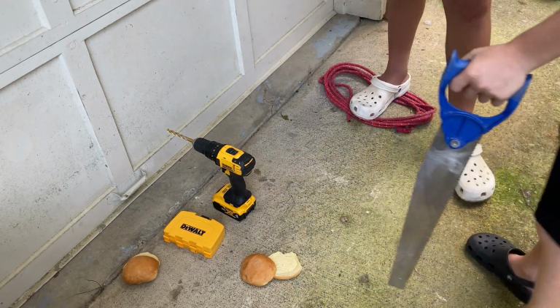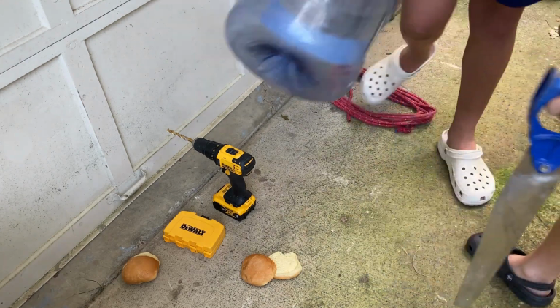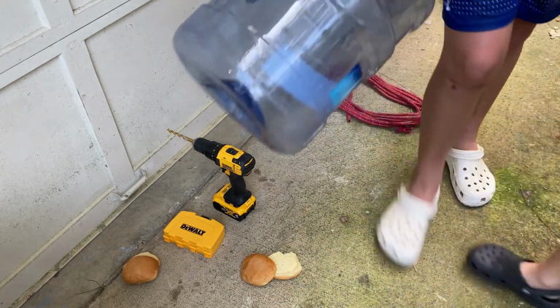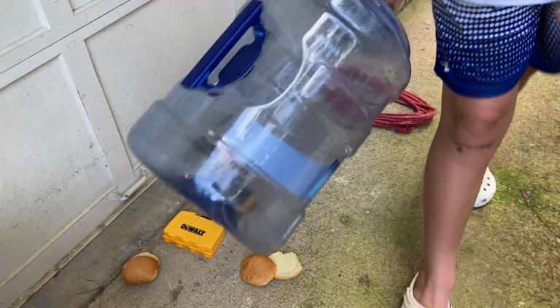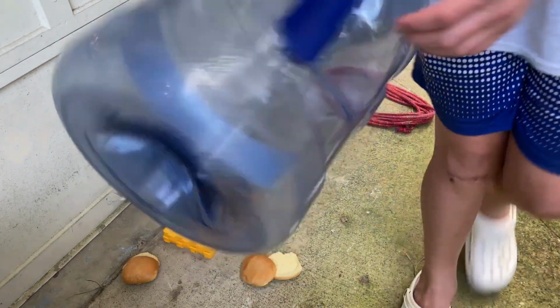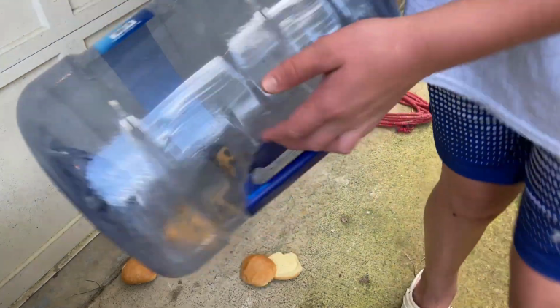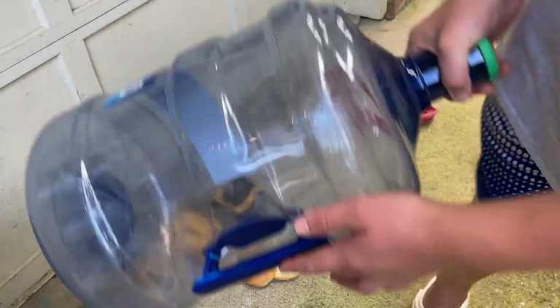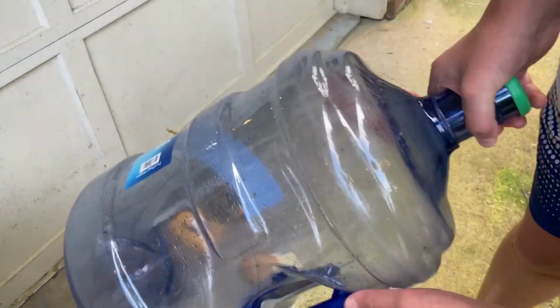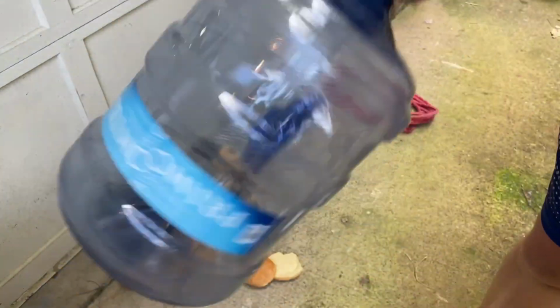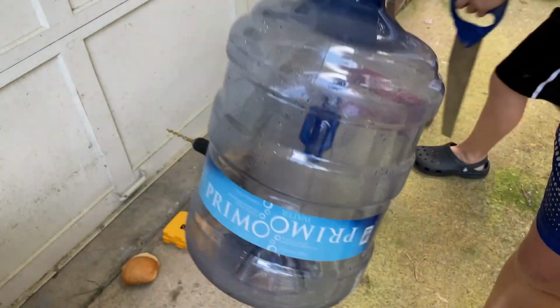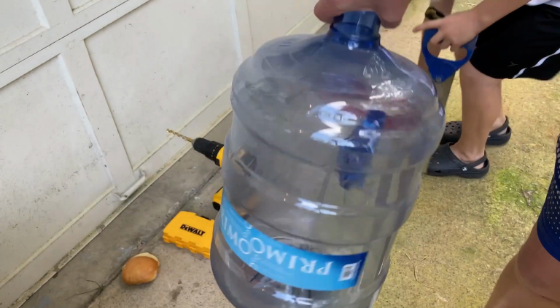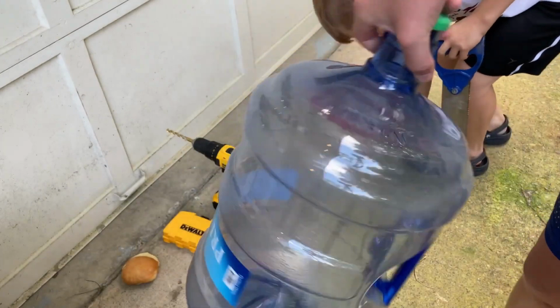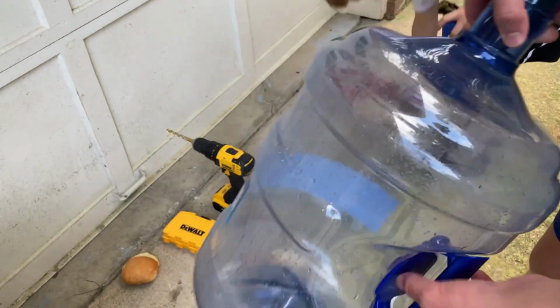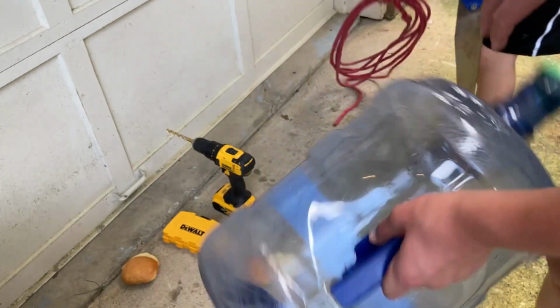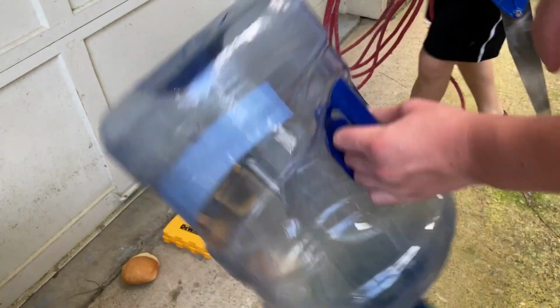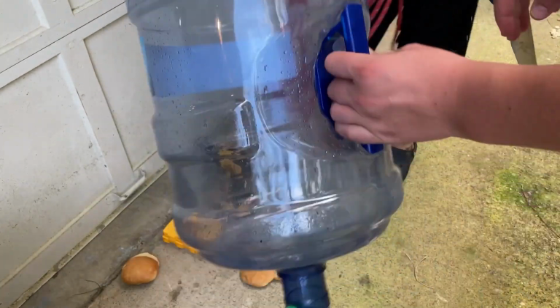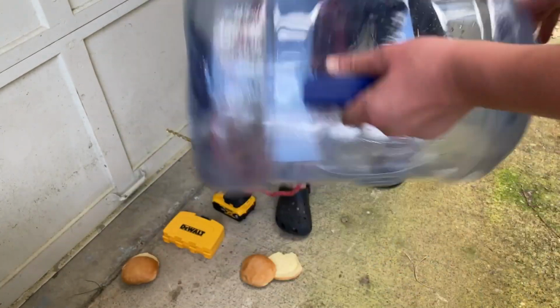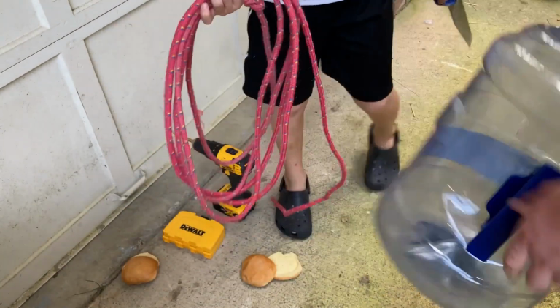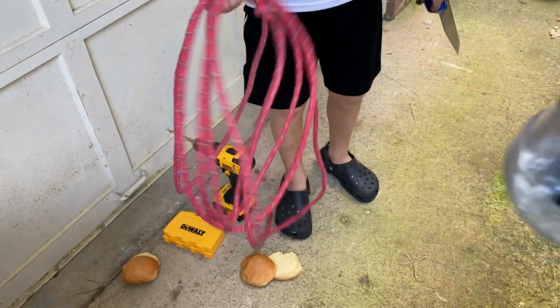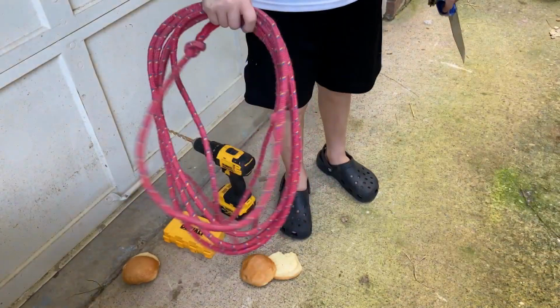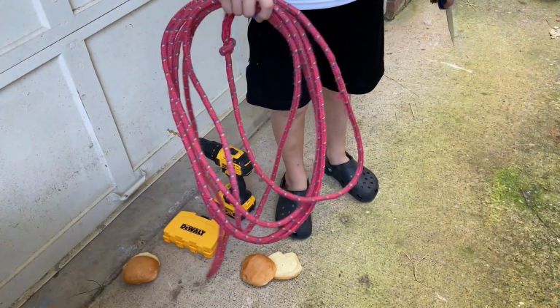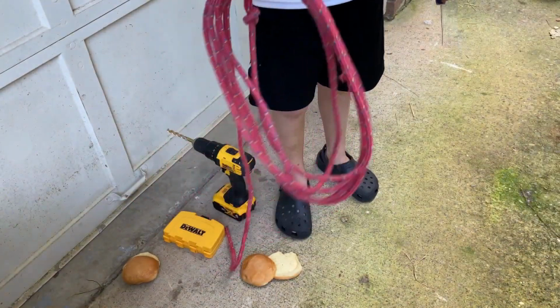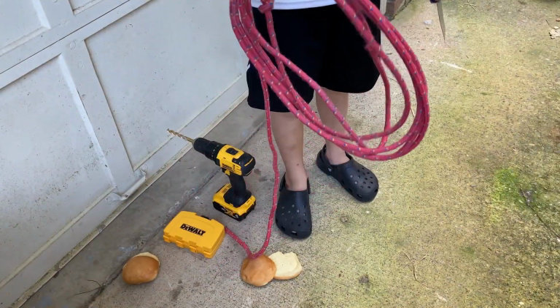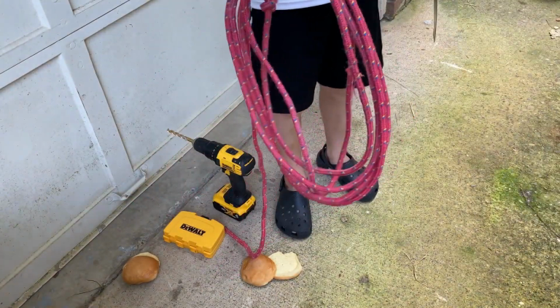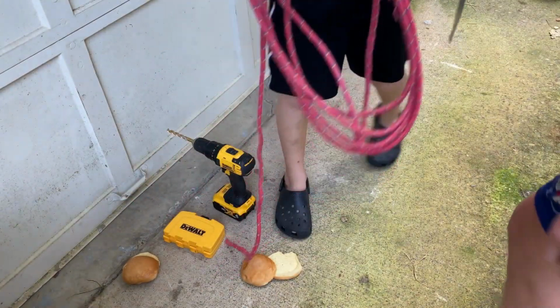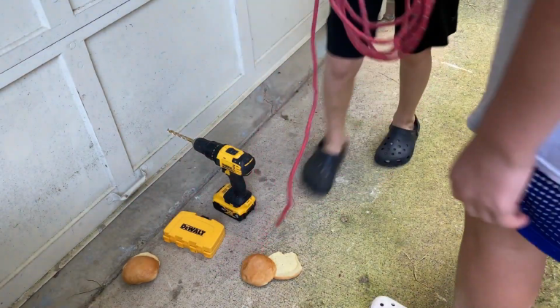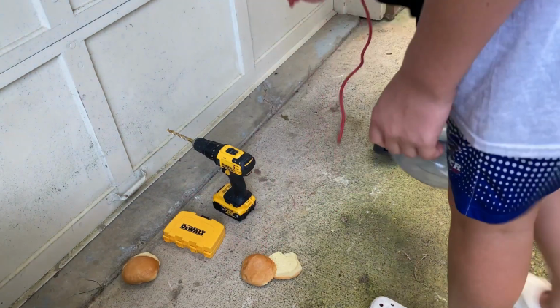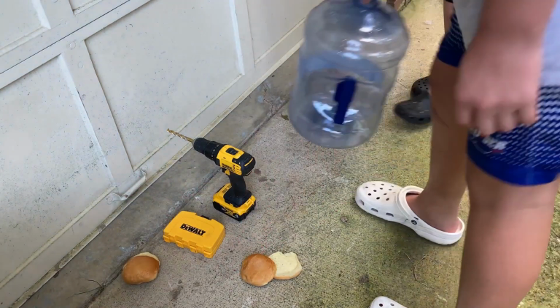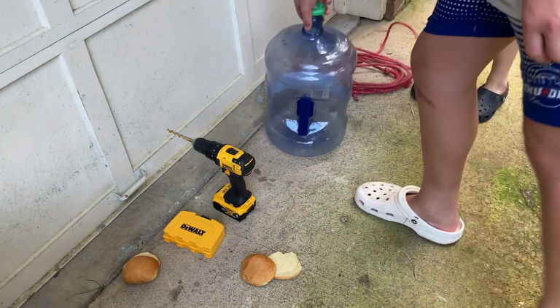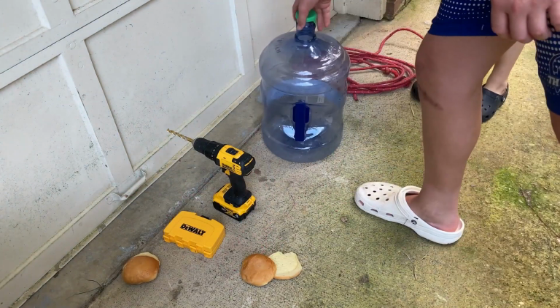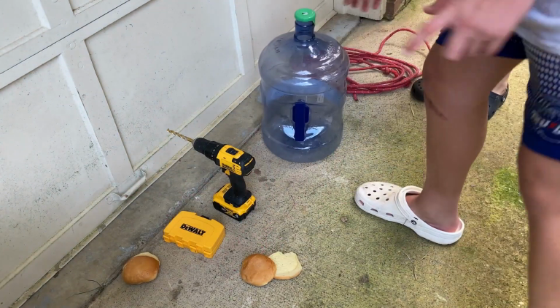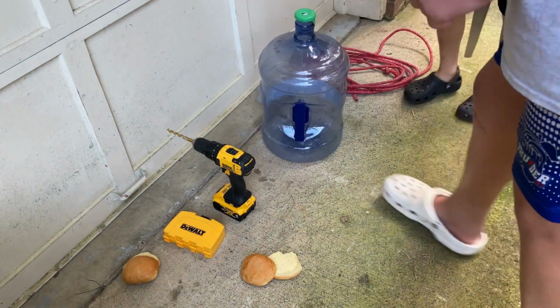And this is what we will be using for the fish trap. And then to tie off, we use some solid rope. All right, let's get into it.